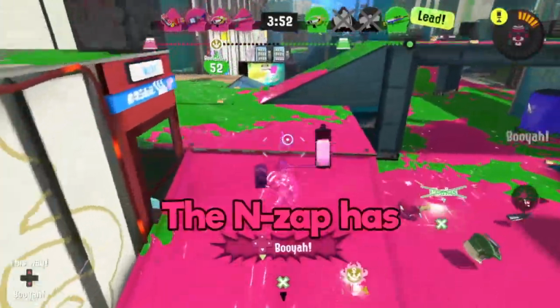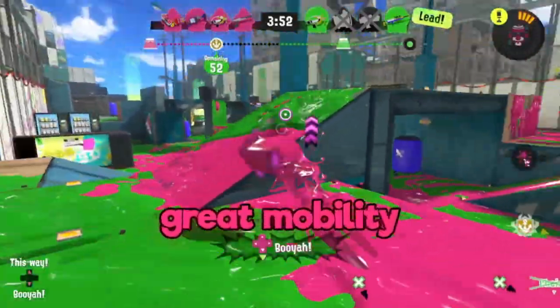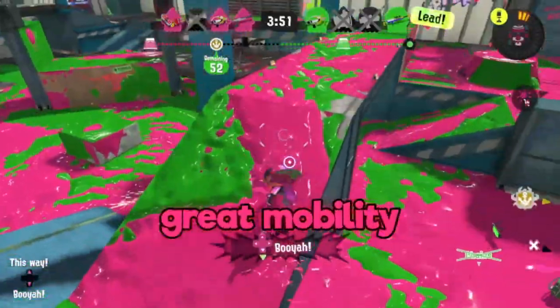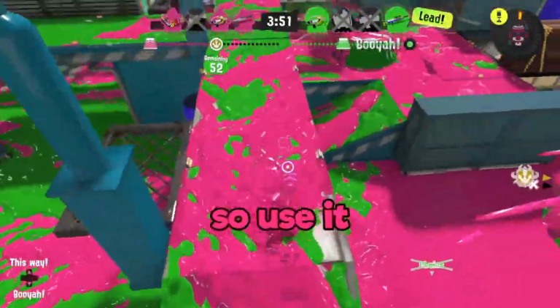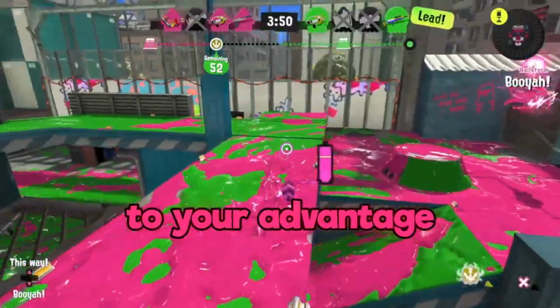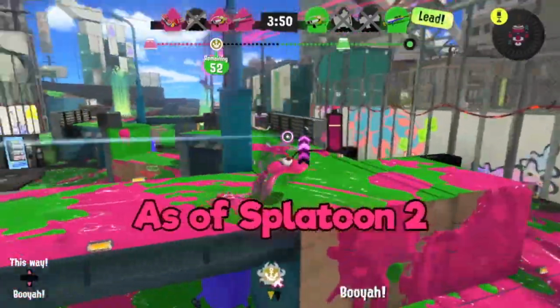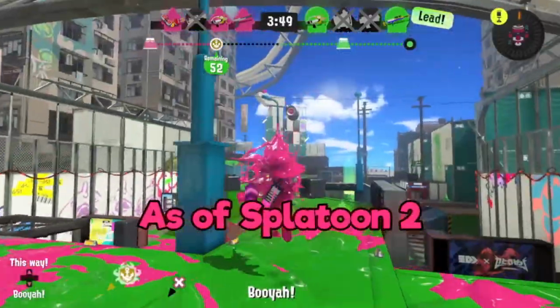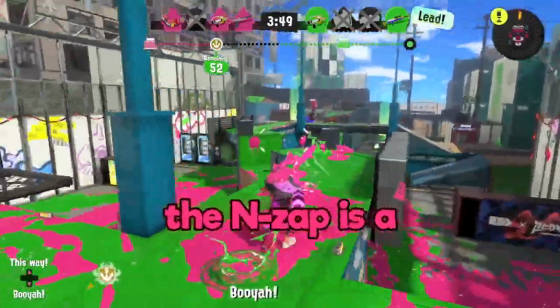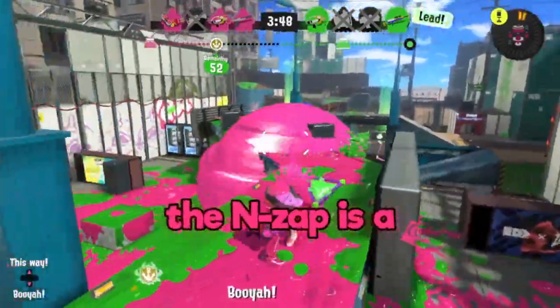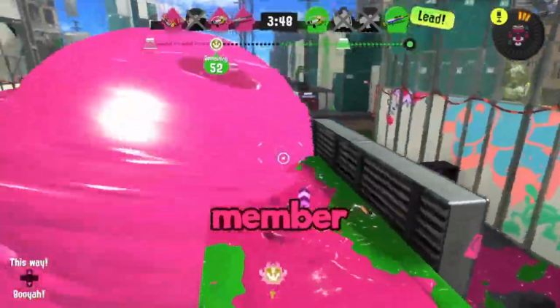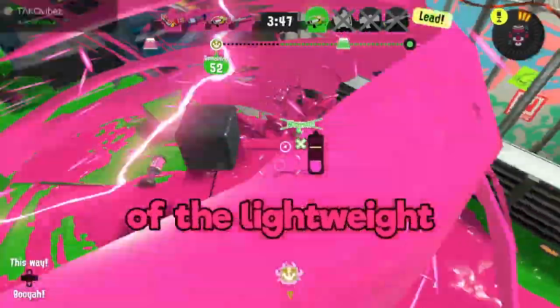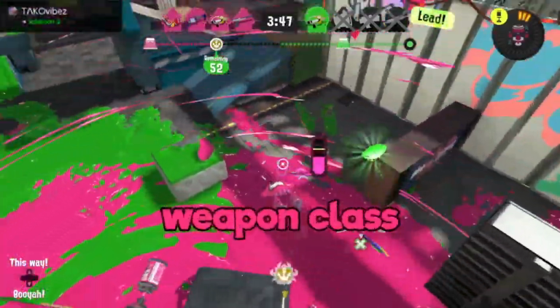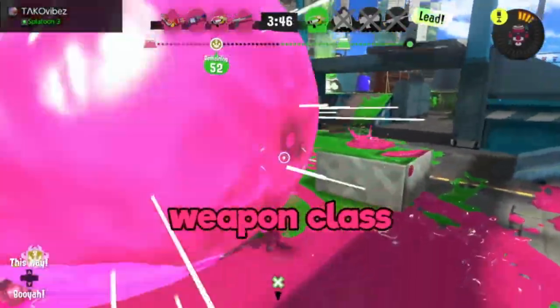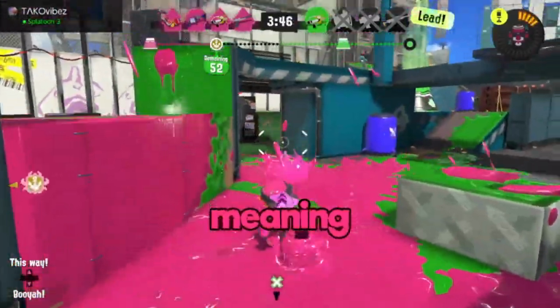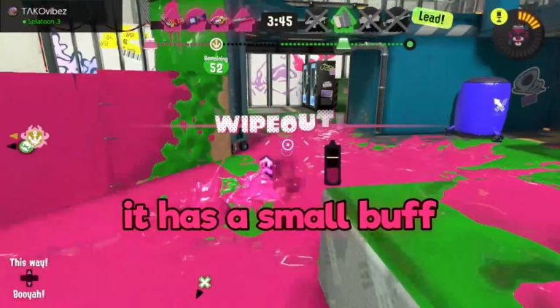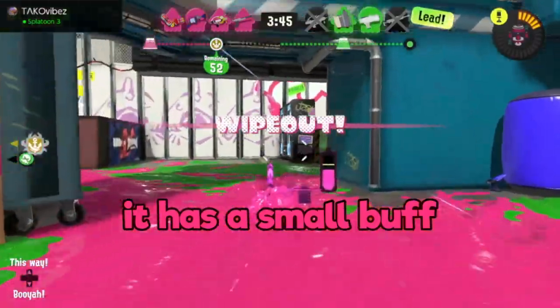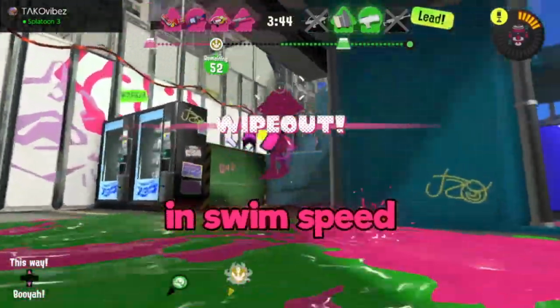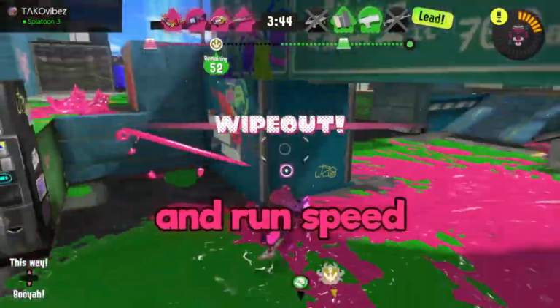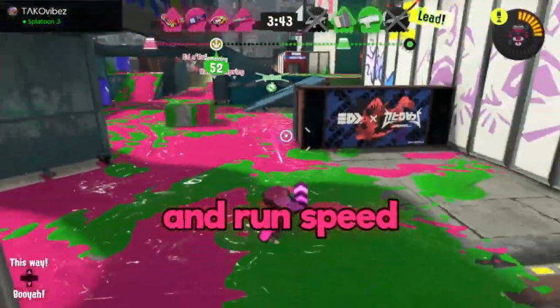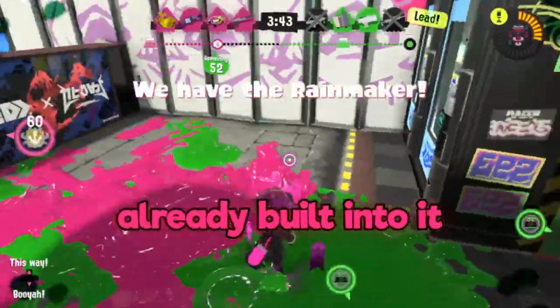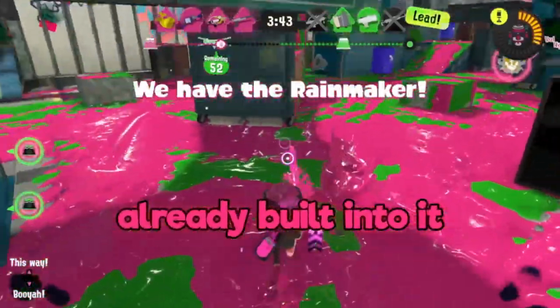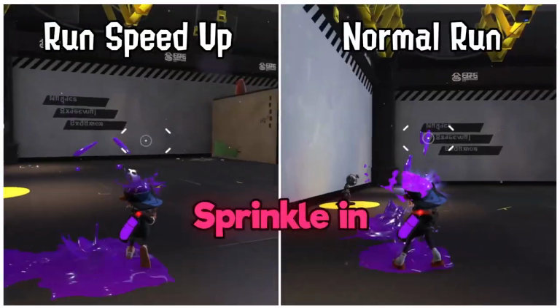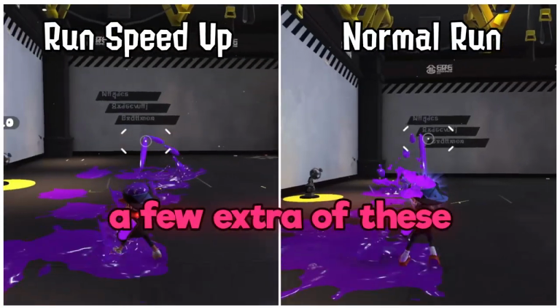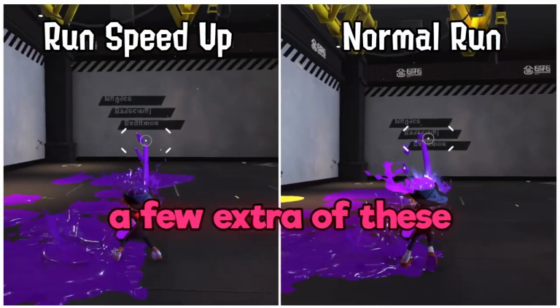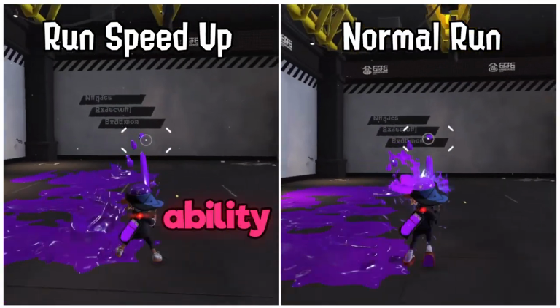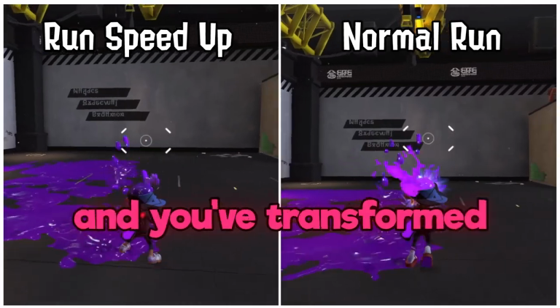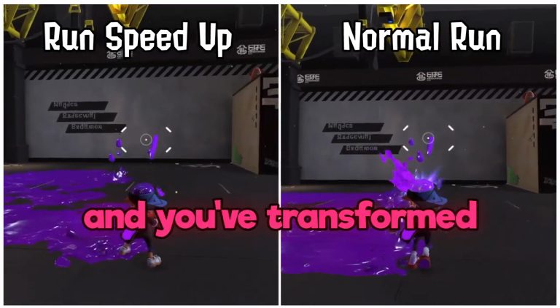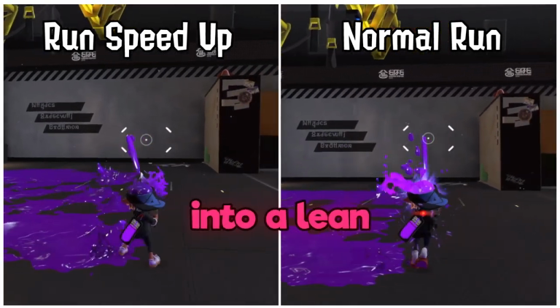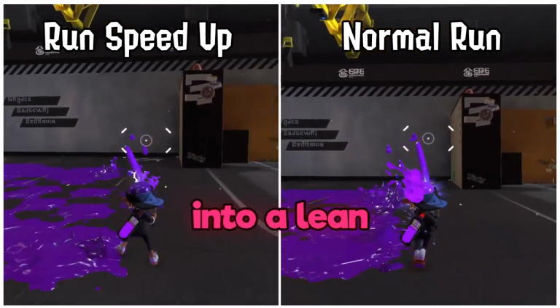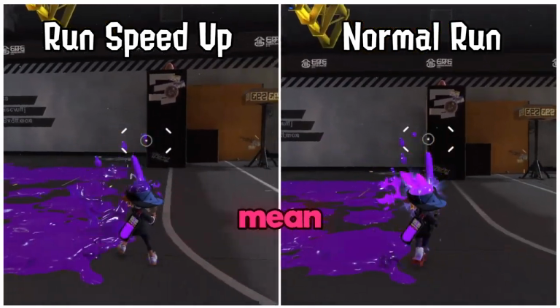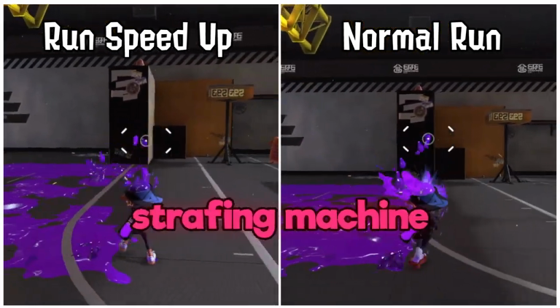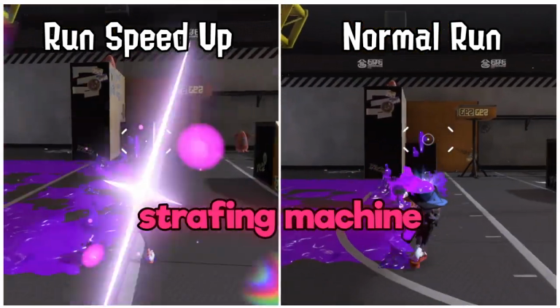The Endzap has great mobility, so use it to your advantage. As of Splatoon 2, the Endzap is a member of the lightweight weapon class, meaning it has a small buff in swim speed and run speed already built into it. Sprinkle in a few extra of these ability chunks and you've transformed into a lean, mean, strafing machine.